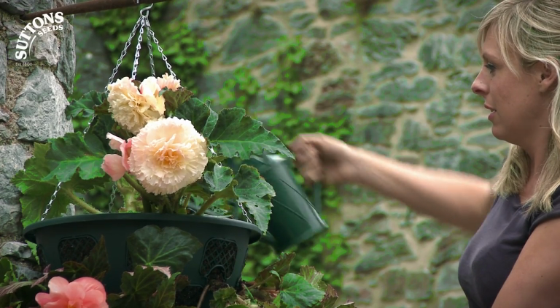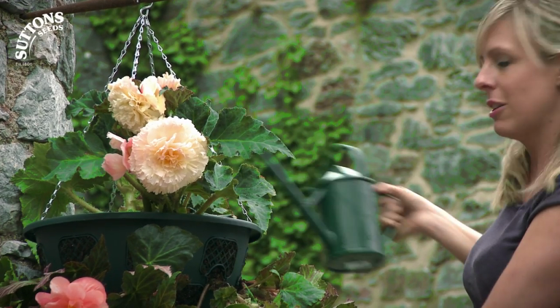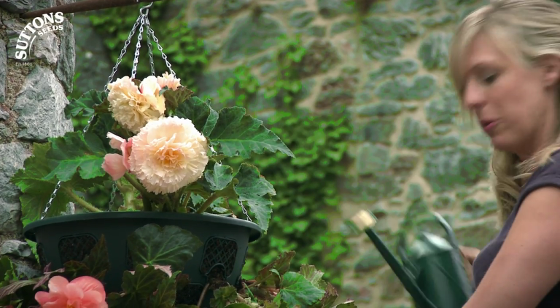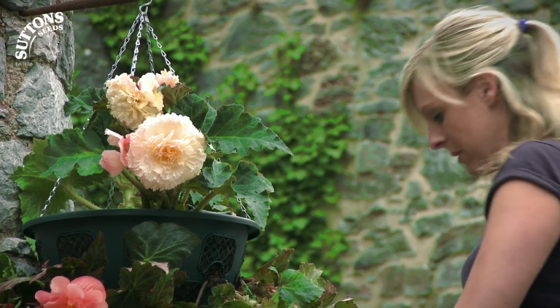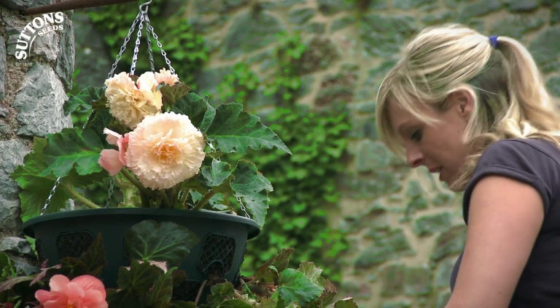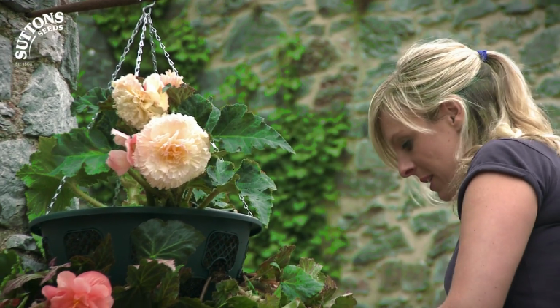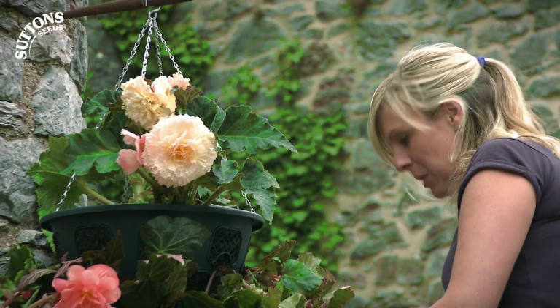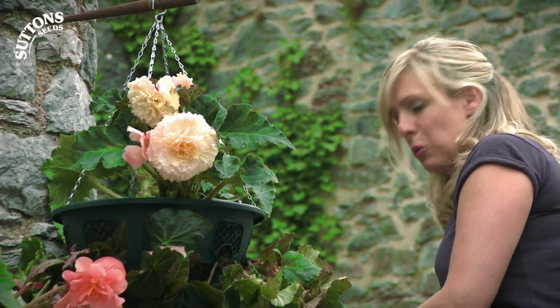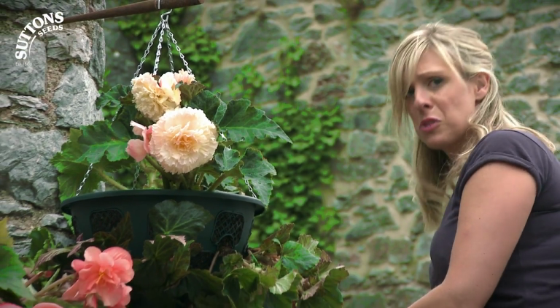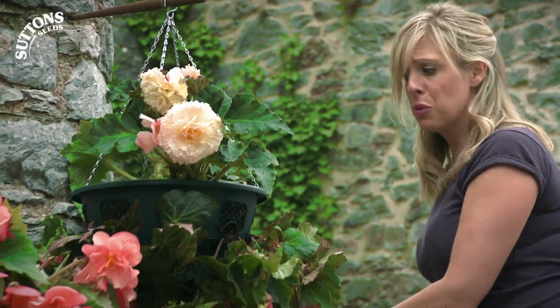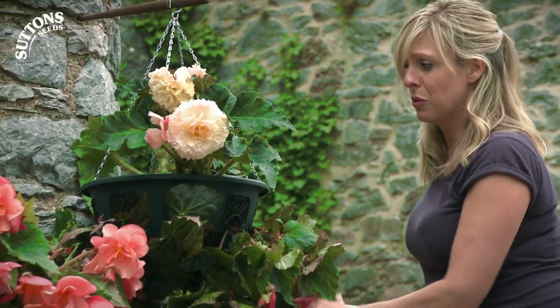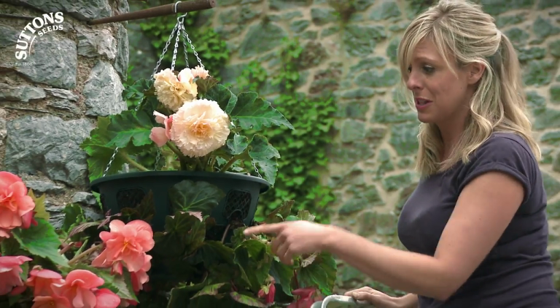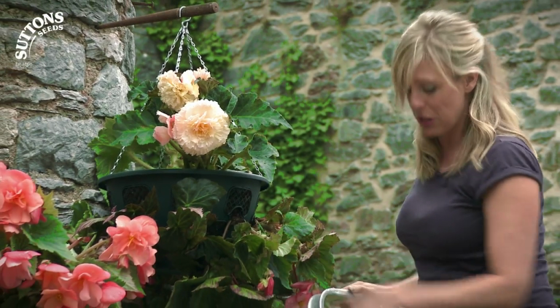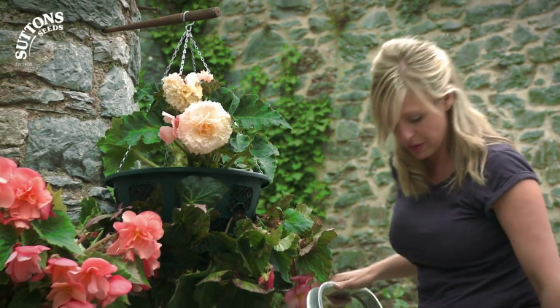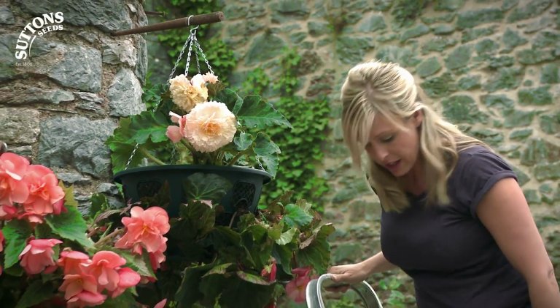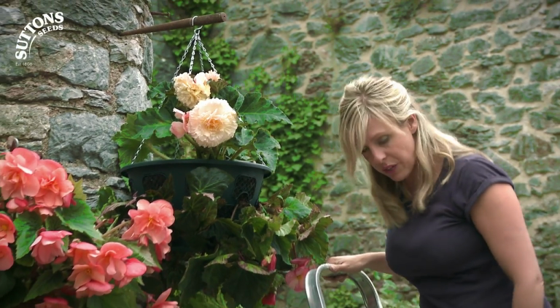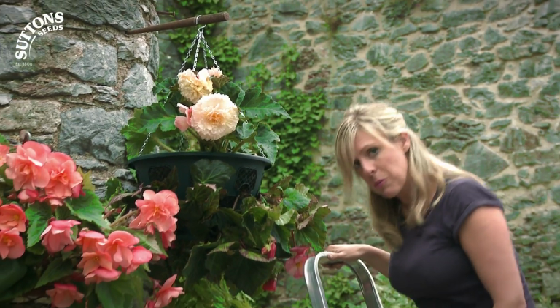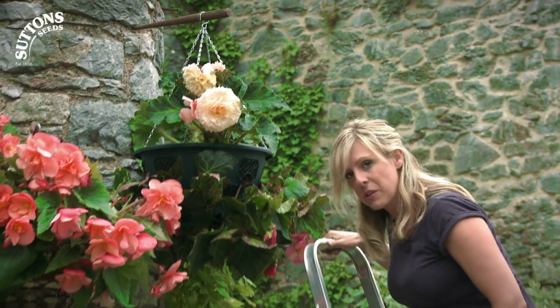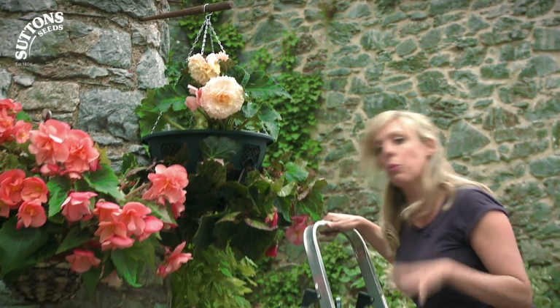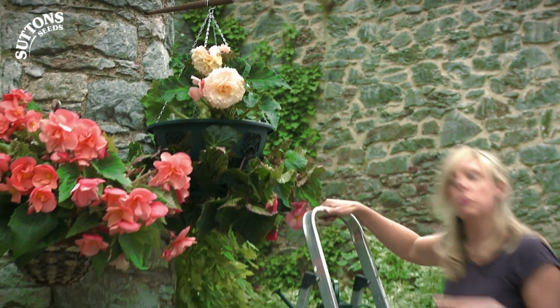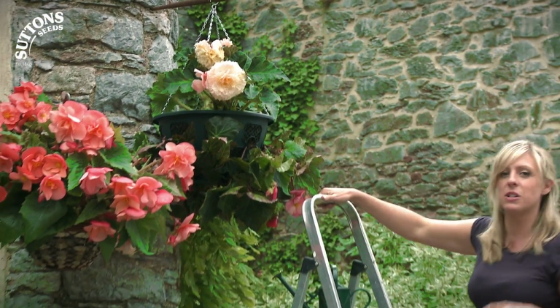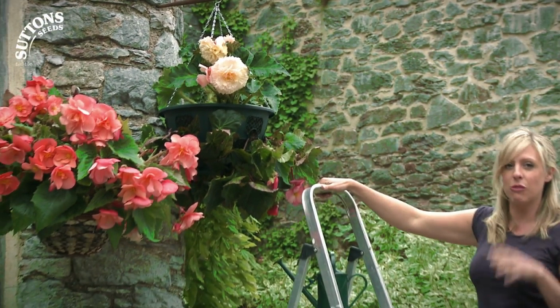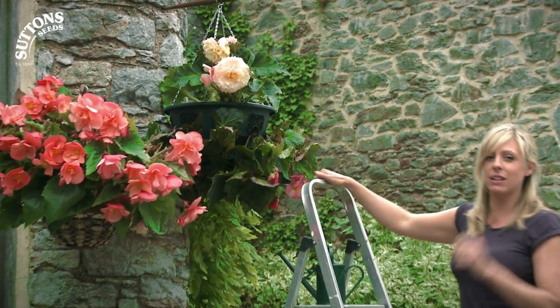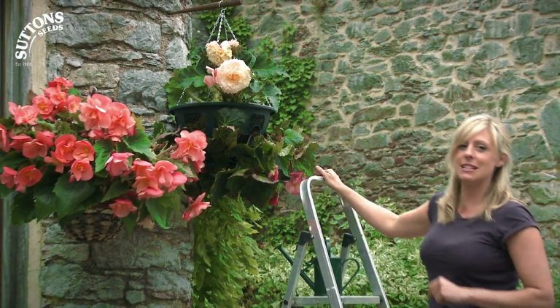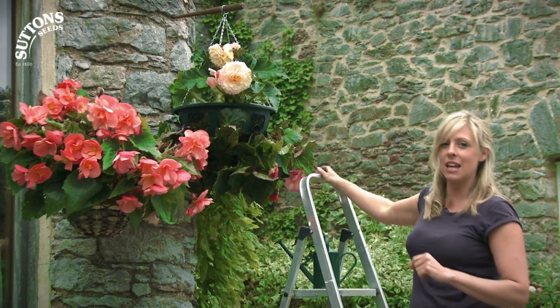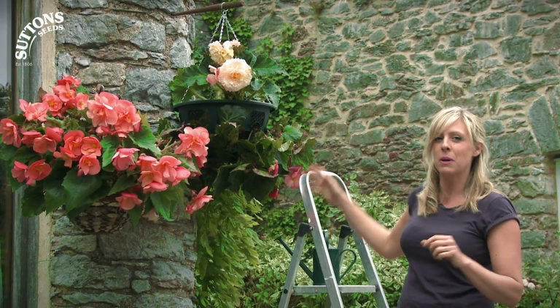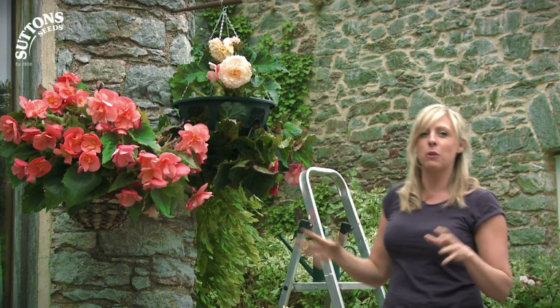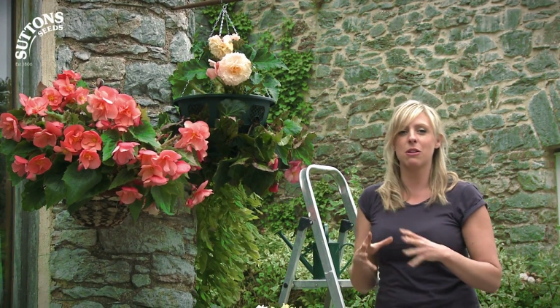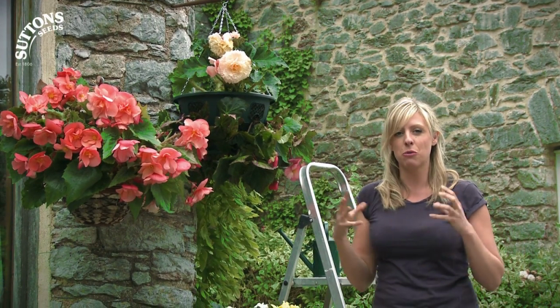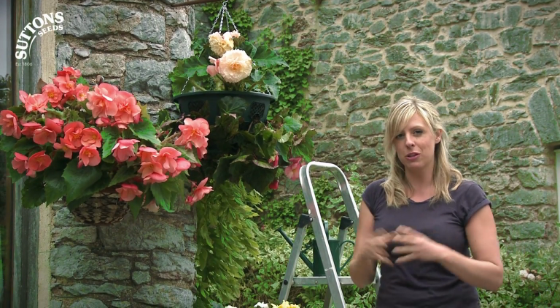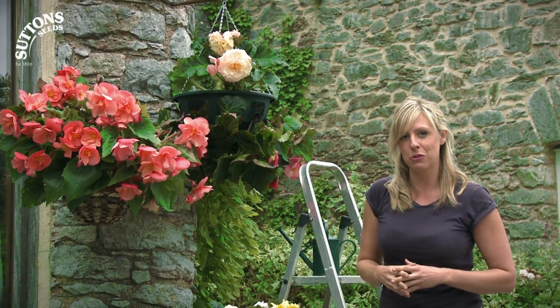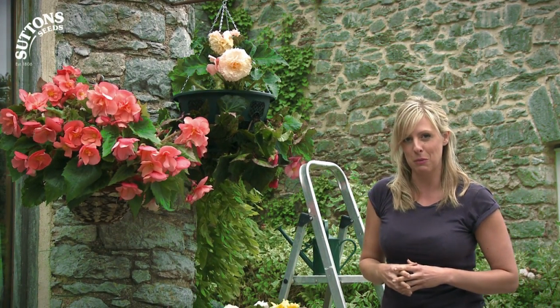In a couple of months this basket will look as beautiful as its friend over here. If you keep your baskets well watered and regularly deadhead them, they will last you right through the summer.